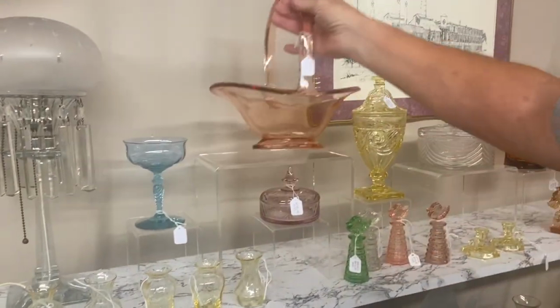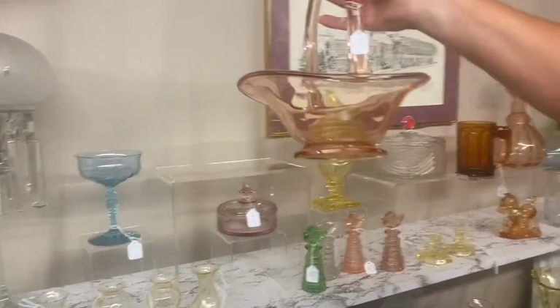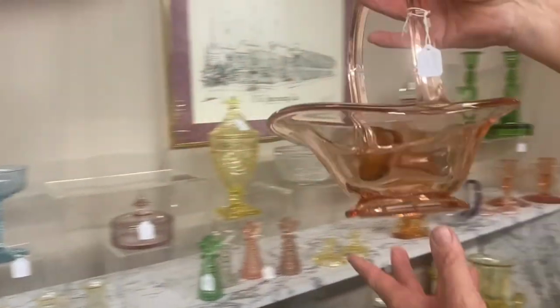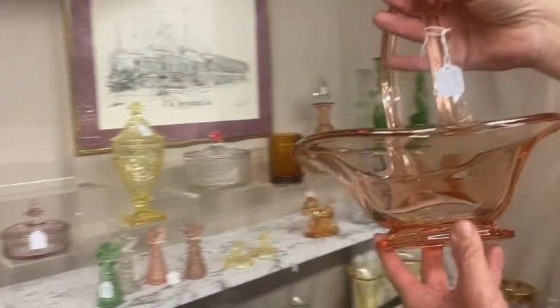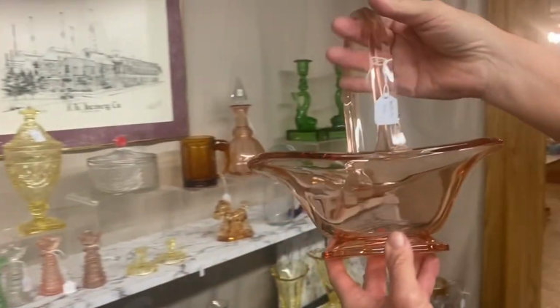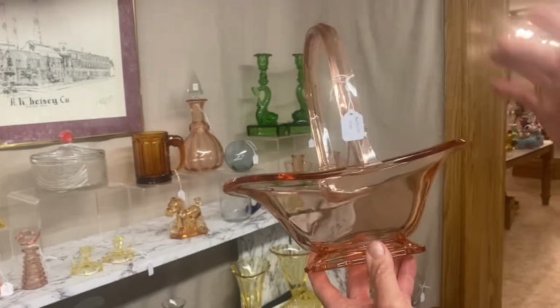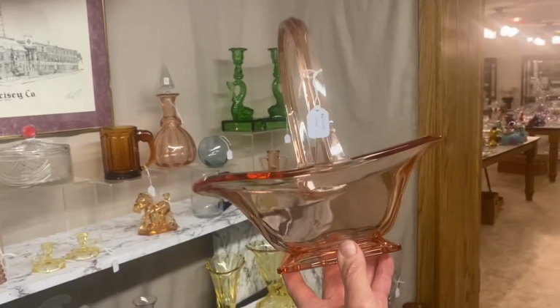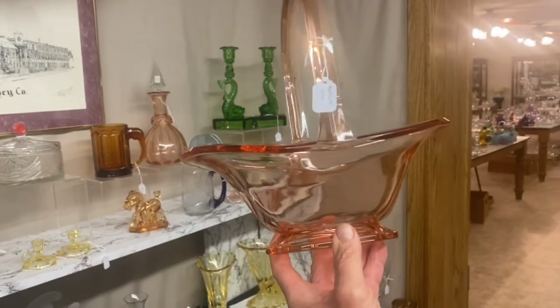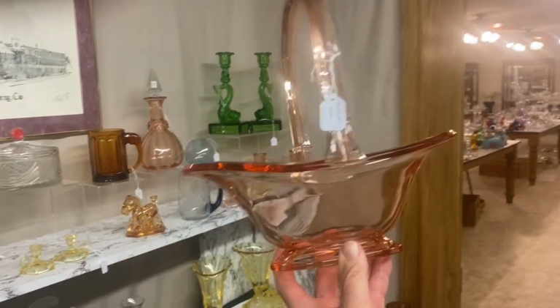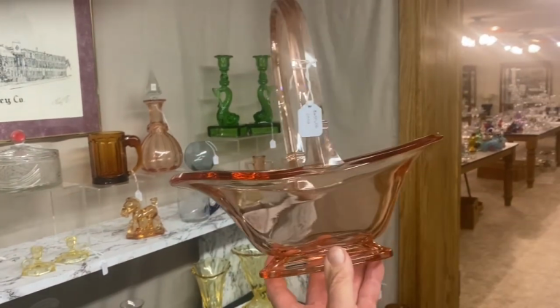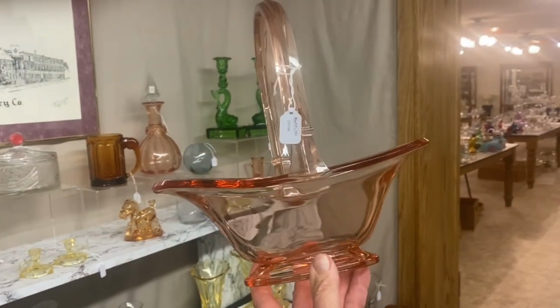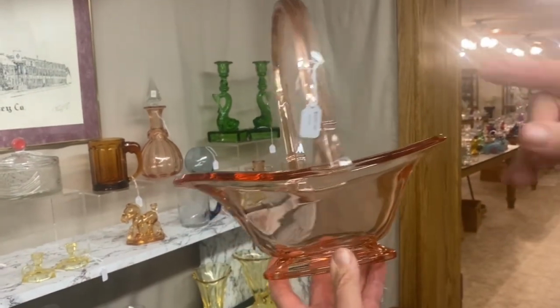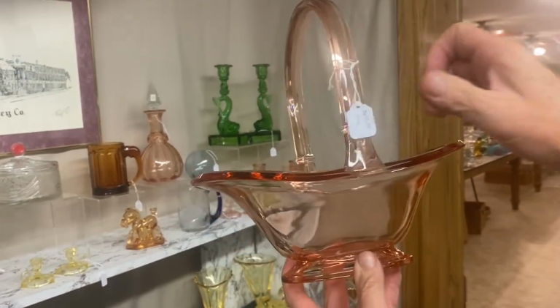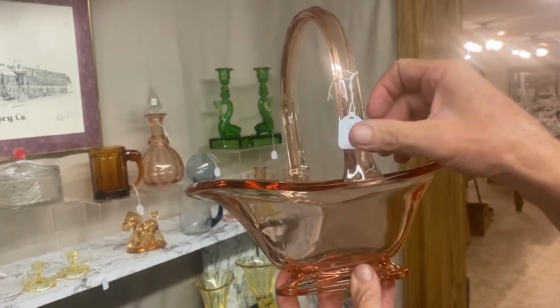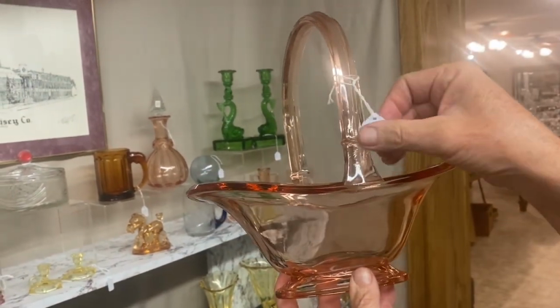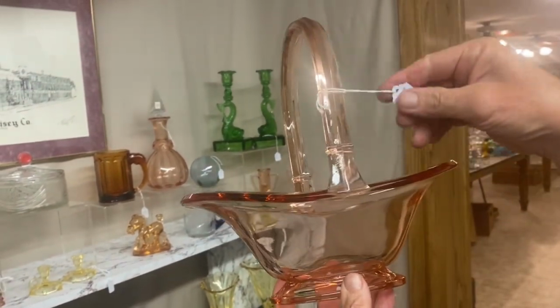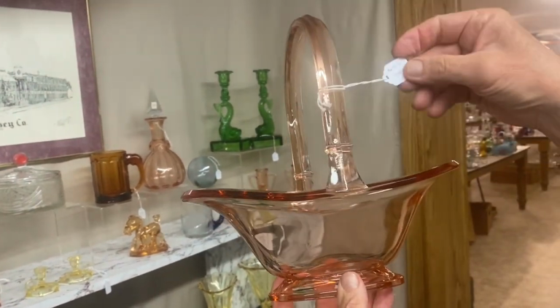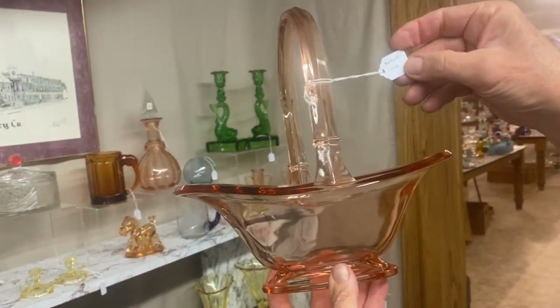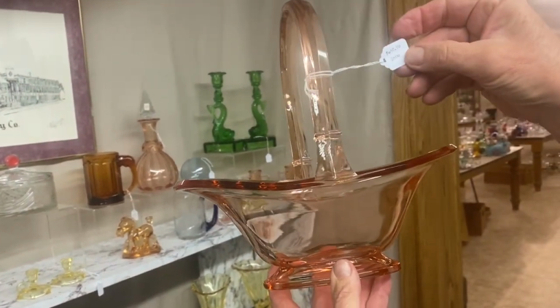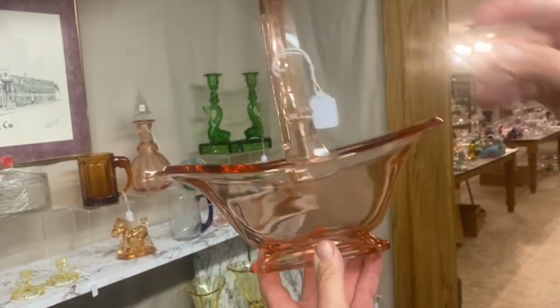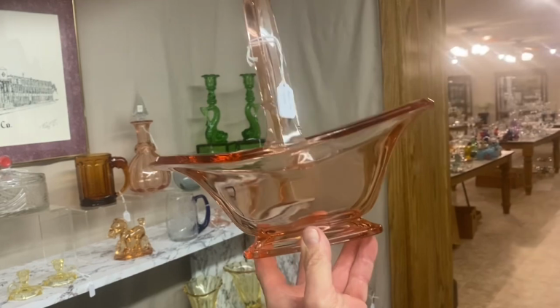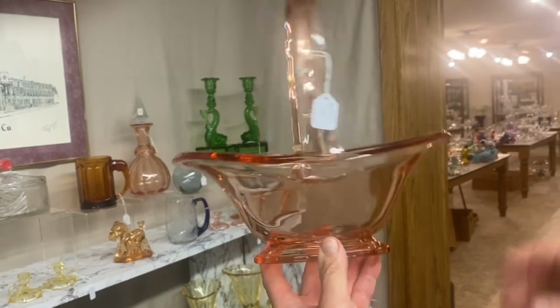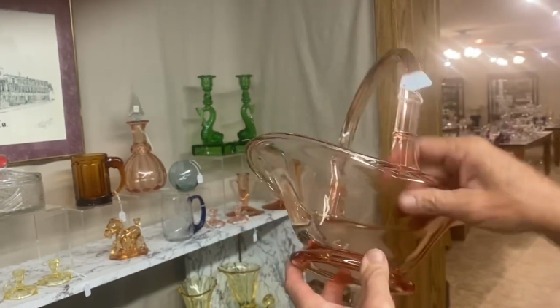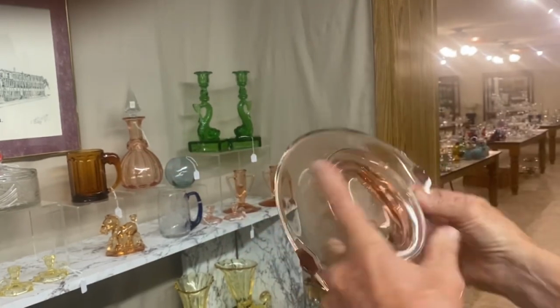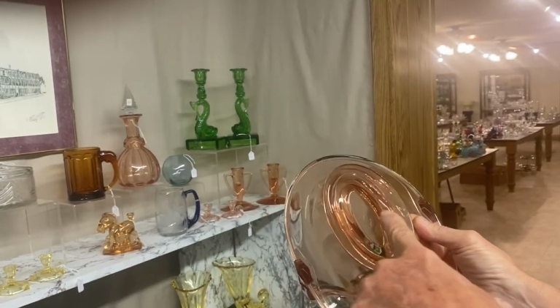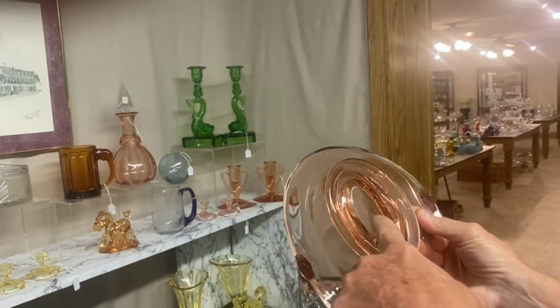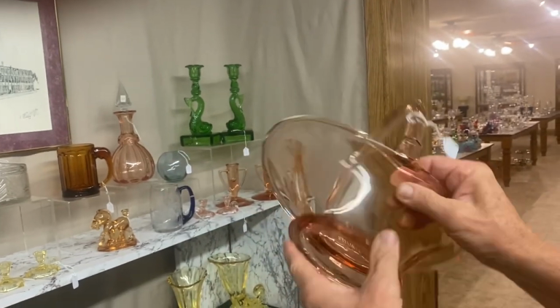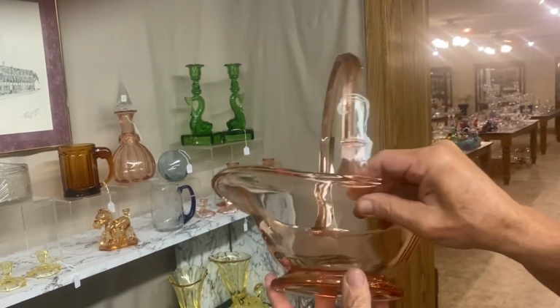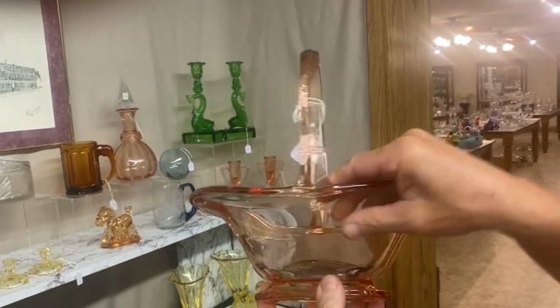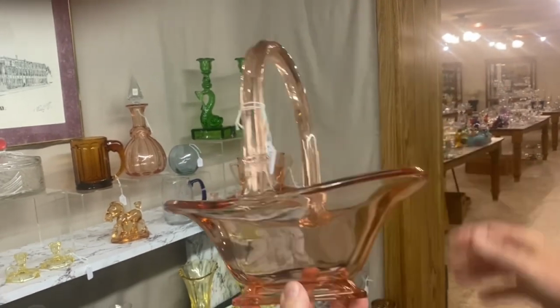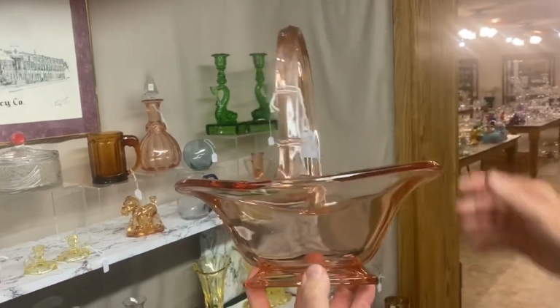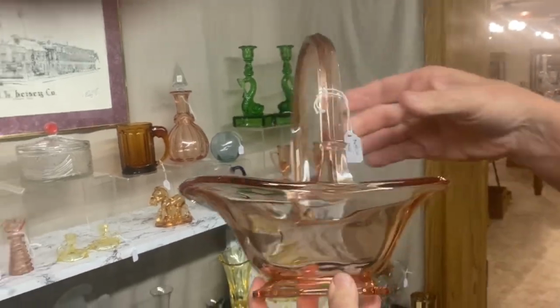Helmet basket — you don't see these very often at all in color. The Moongleam and Flamingo are very scarce to find. It's $650, marked in the center of the bottom. Beautiful piece.